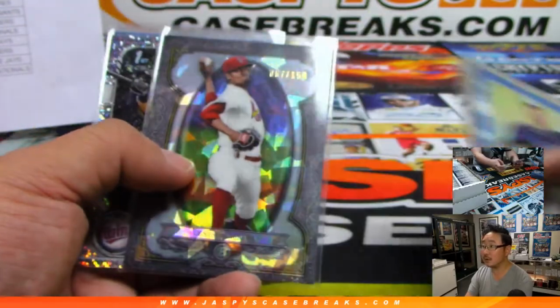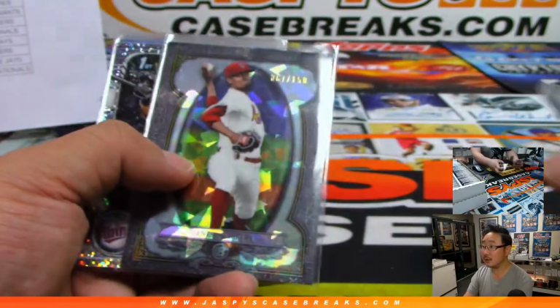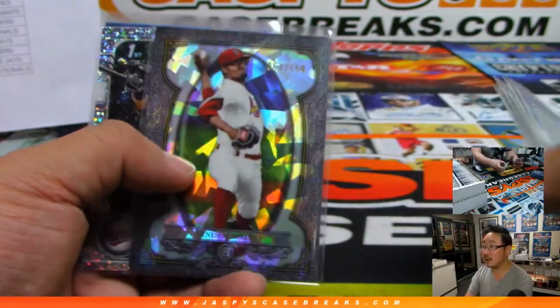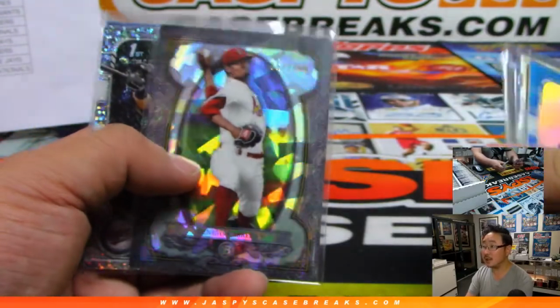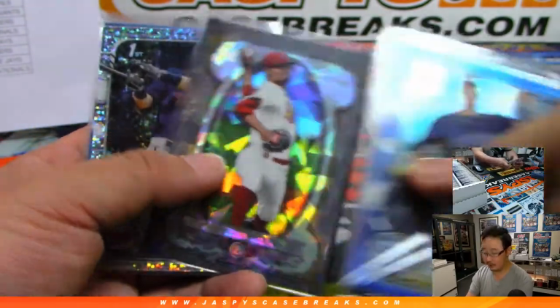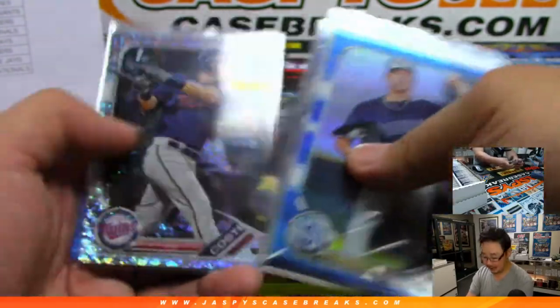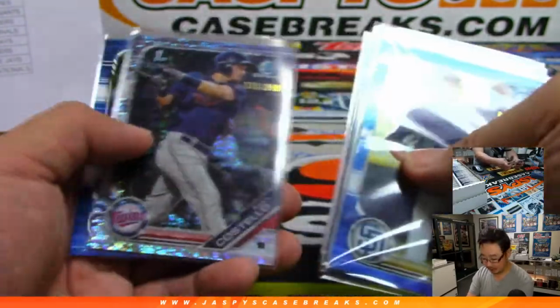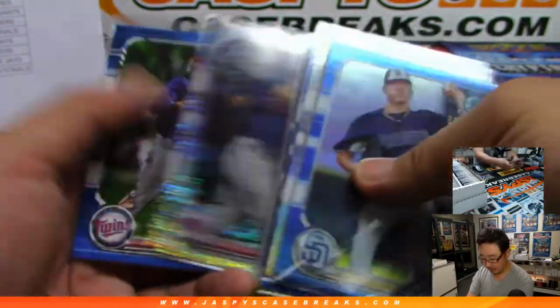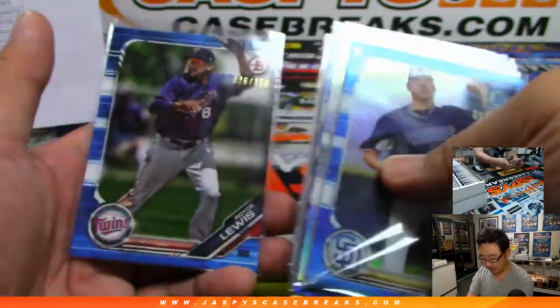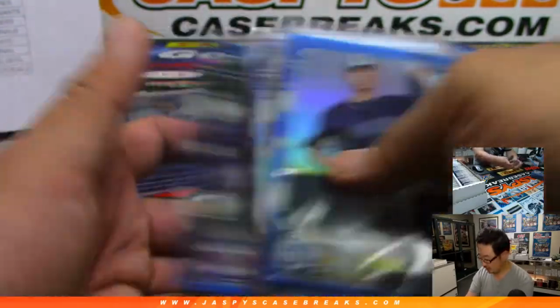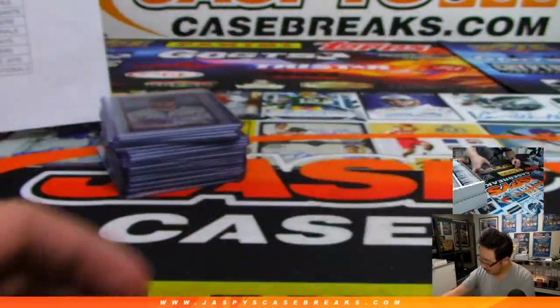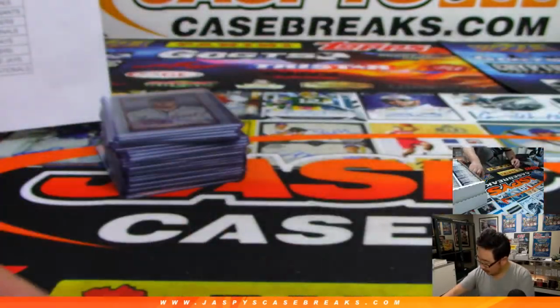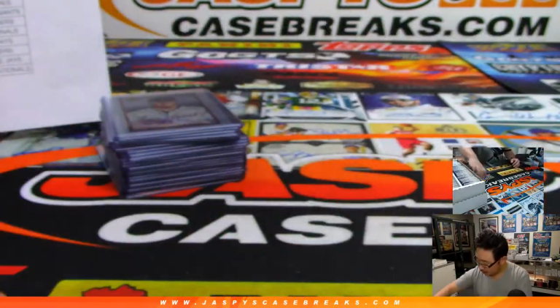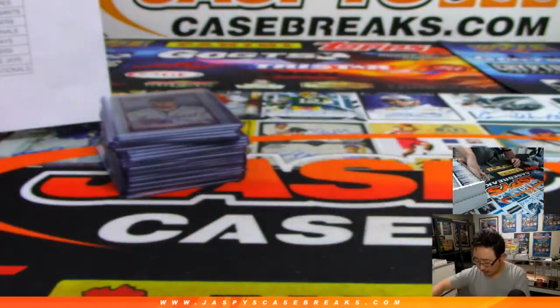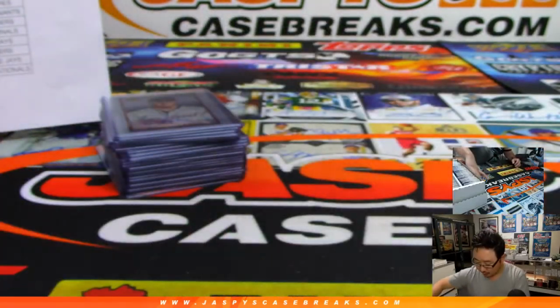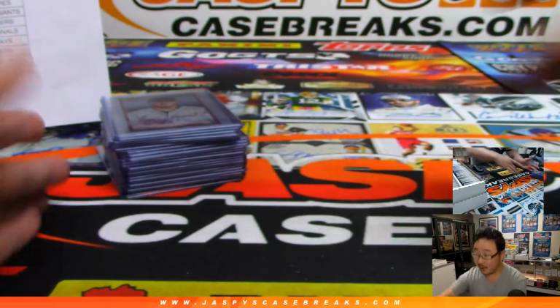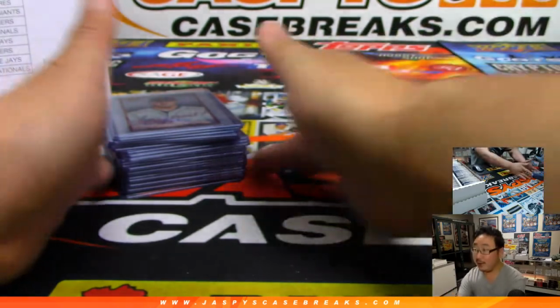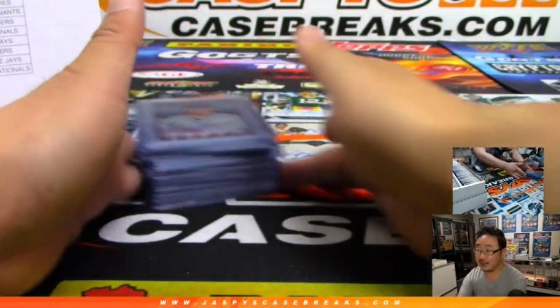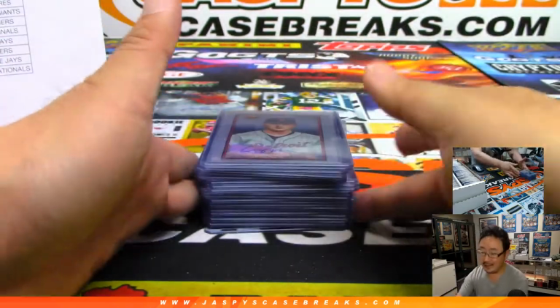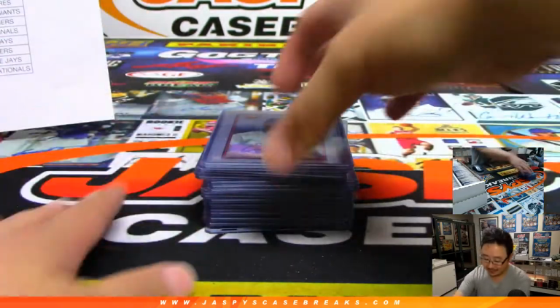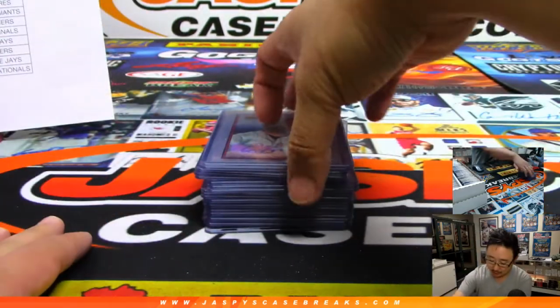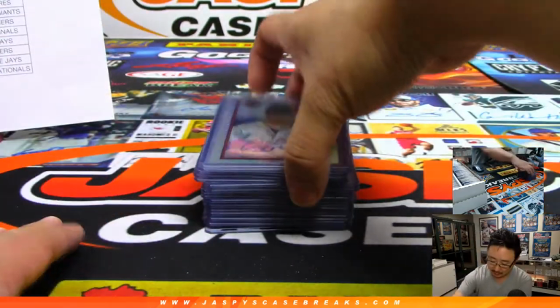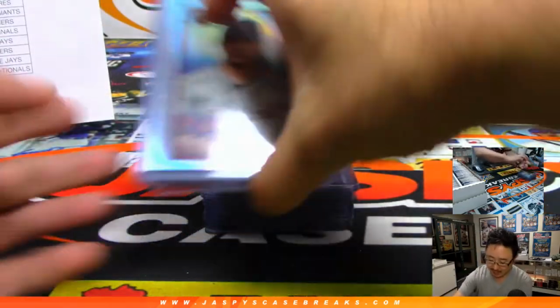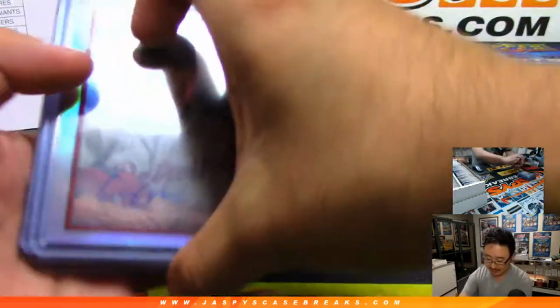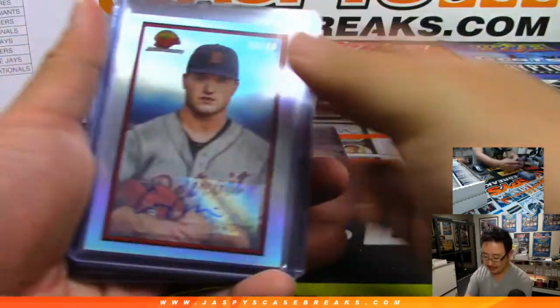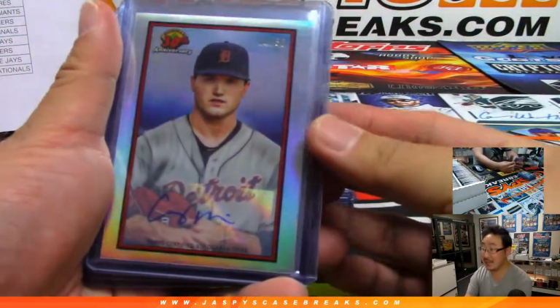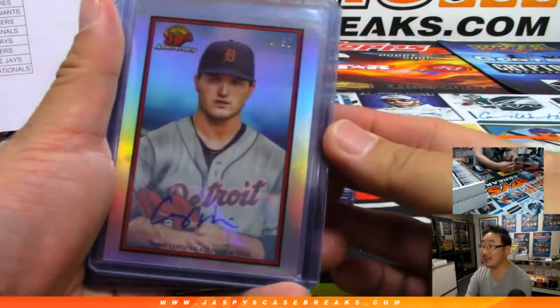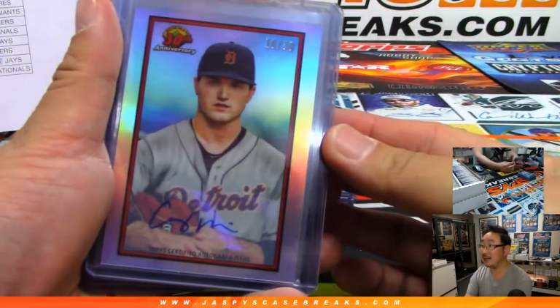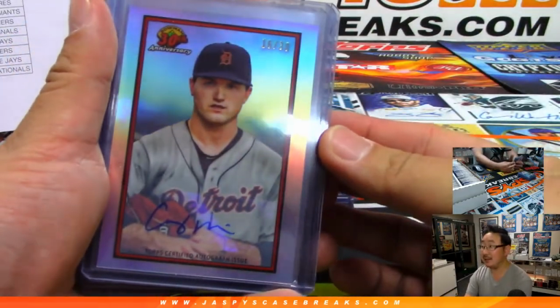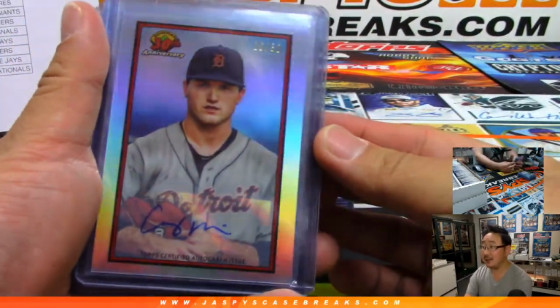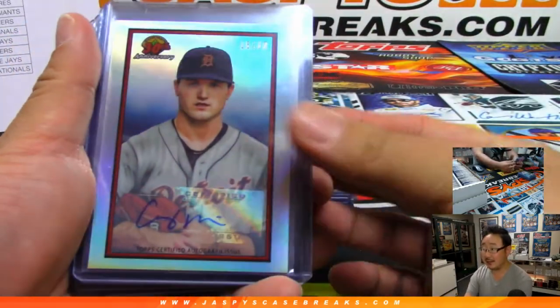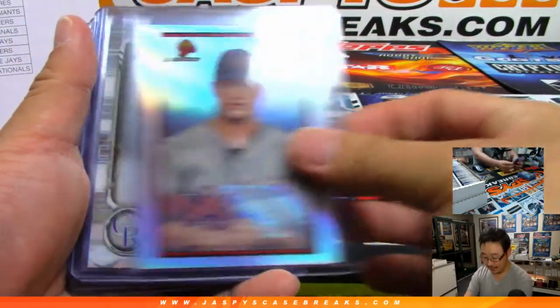It's an Atomic Genesis Cabrera — that Bowman-Sterling format. Look at this. This is the last auto from the case: Casey Mize. That is nice.